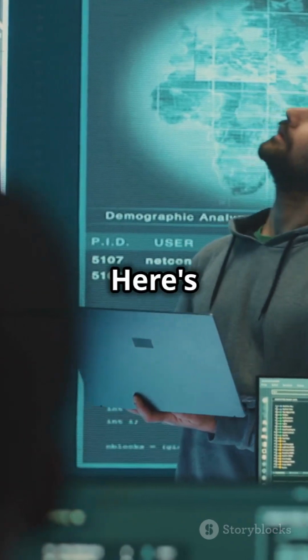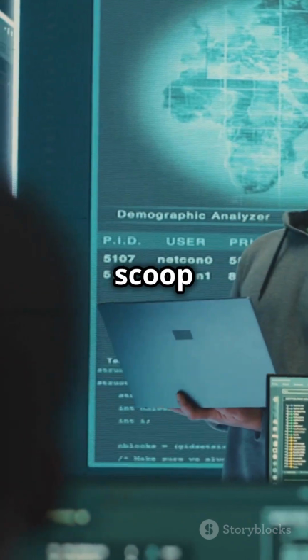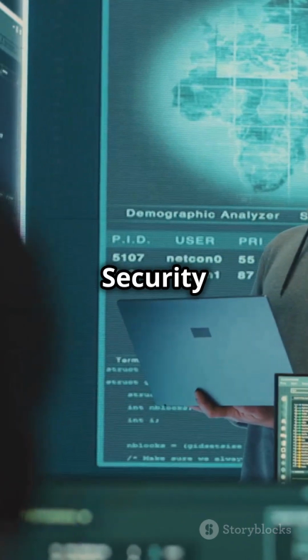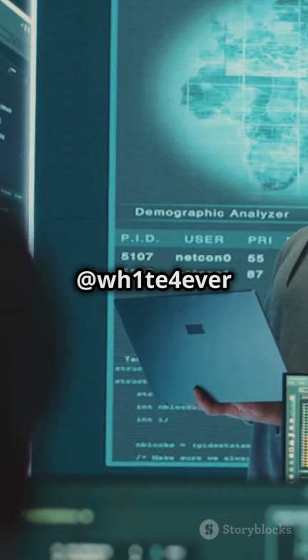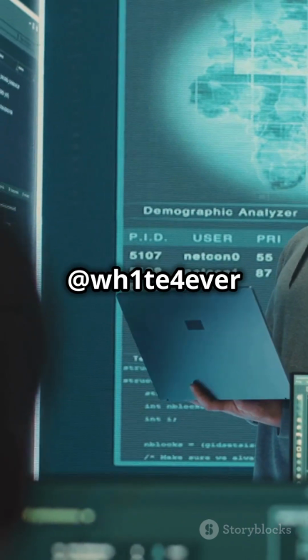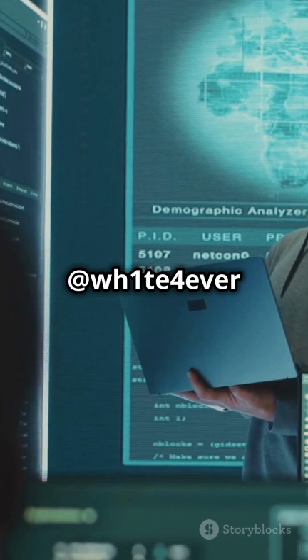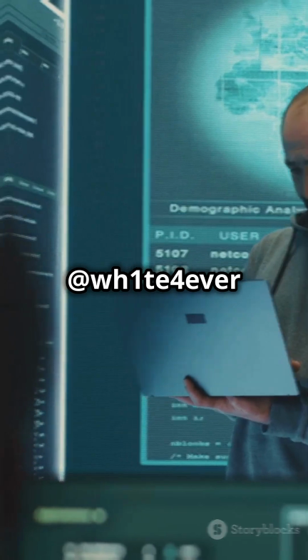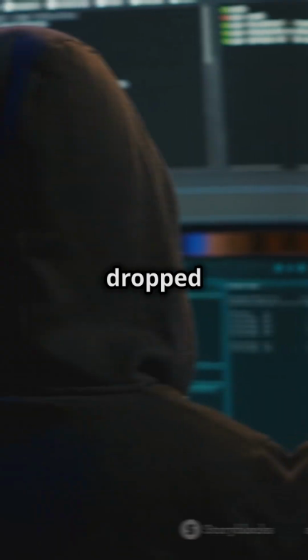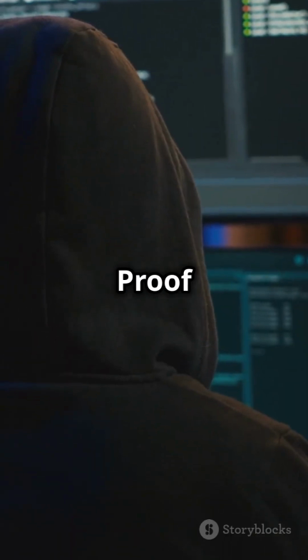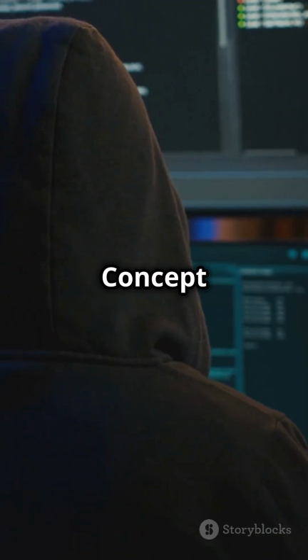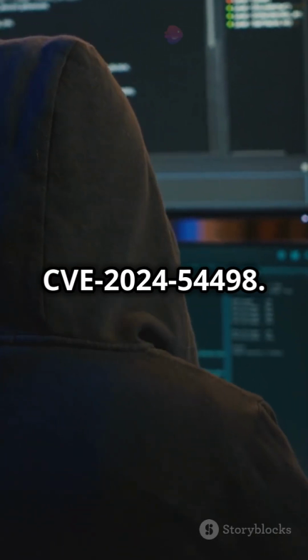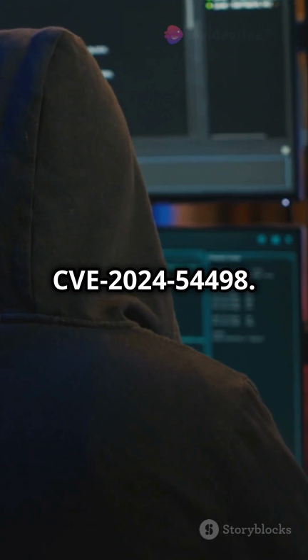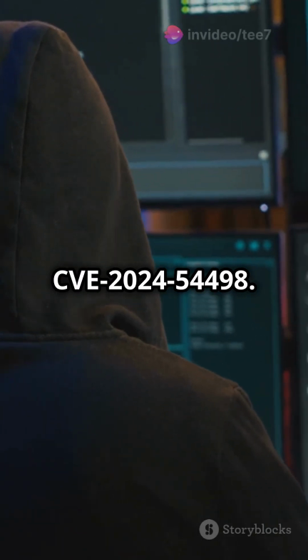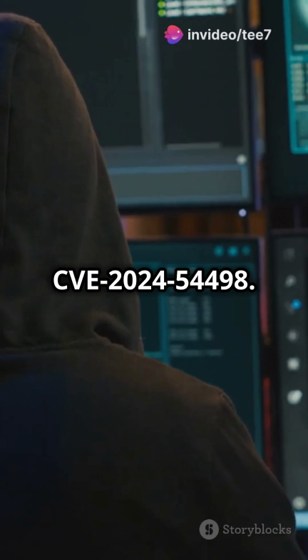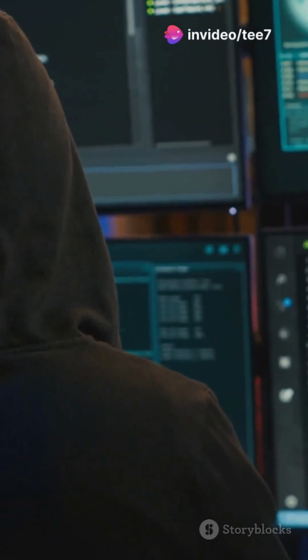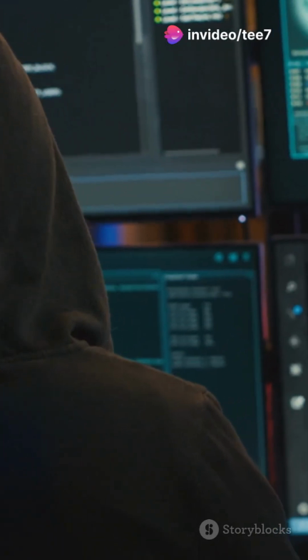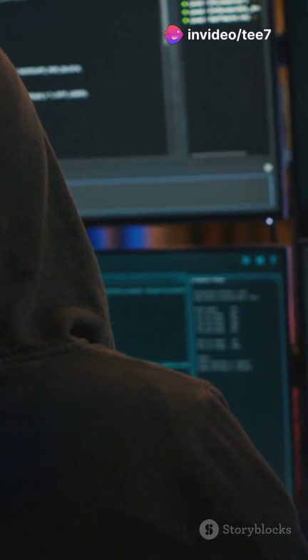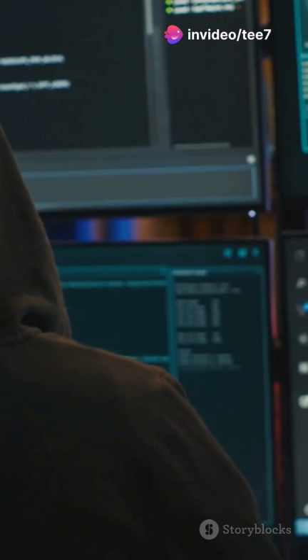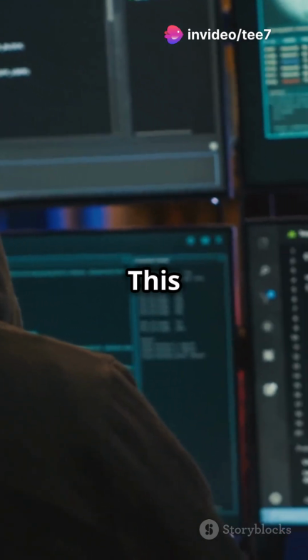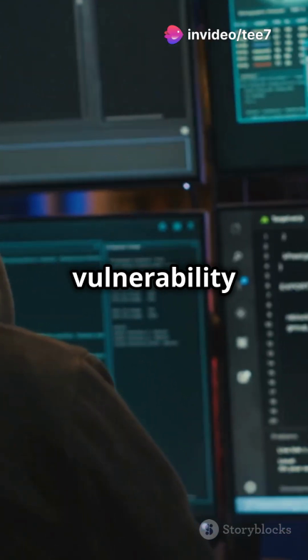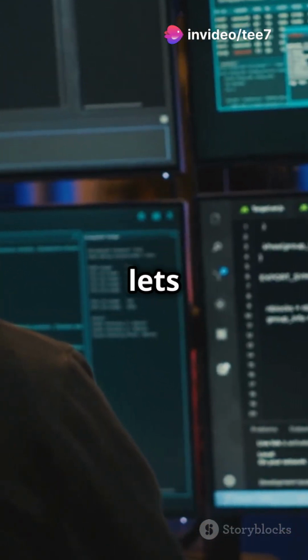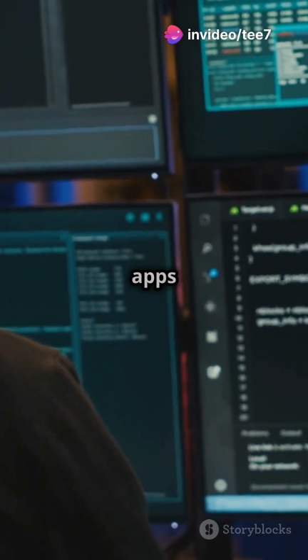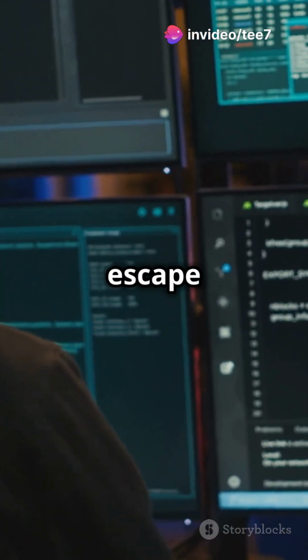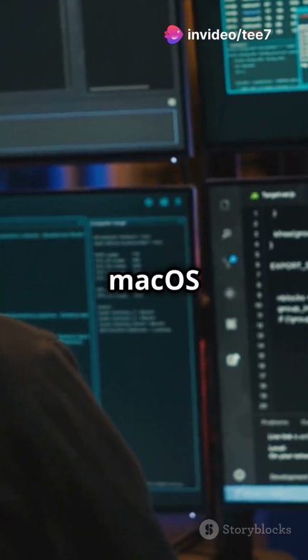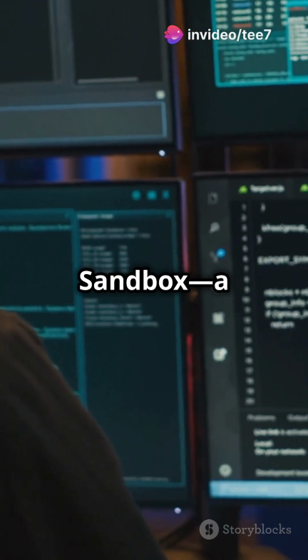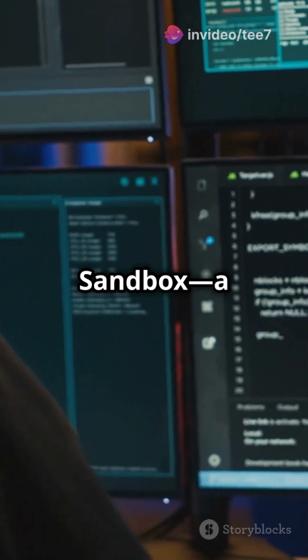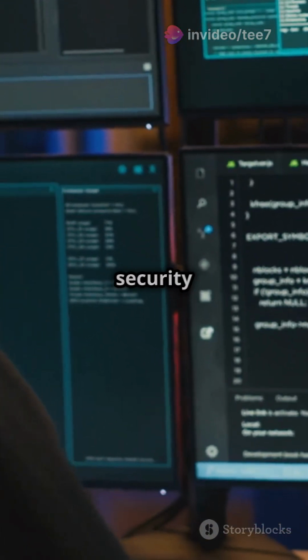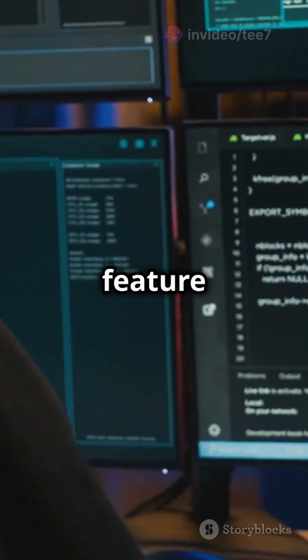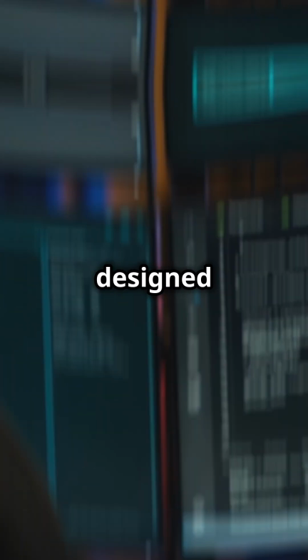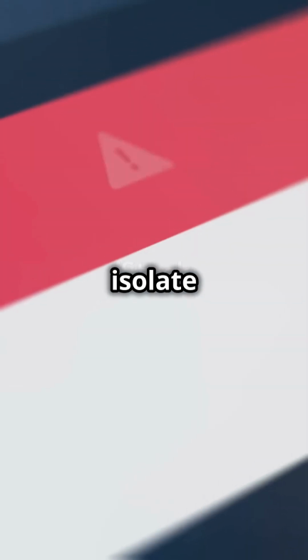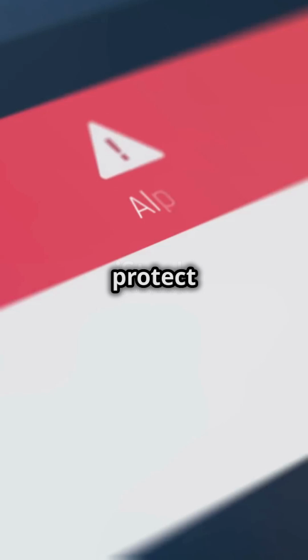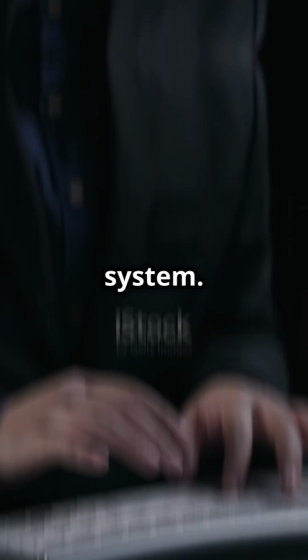Here's the scoop: security researcher WH1T4 ever has dropped a proof of concept for CVE-2024-54498. This vulnerability lets malicious apps escape the MacOS Sandbox, a critical security feature designed to isolate apps and protect your system.